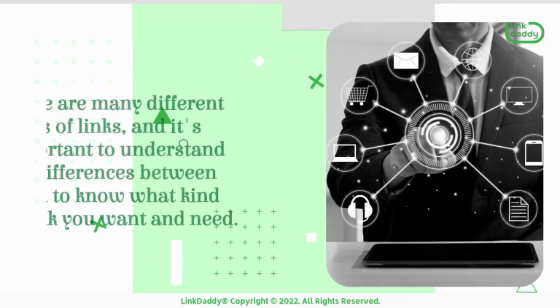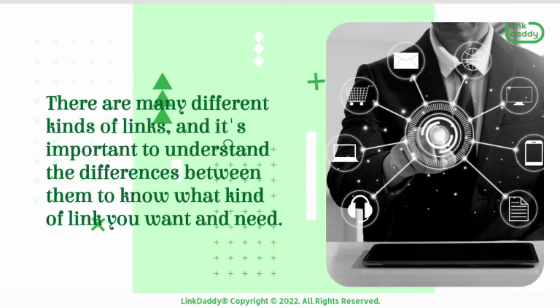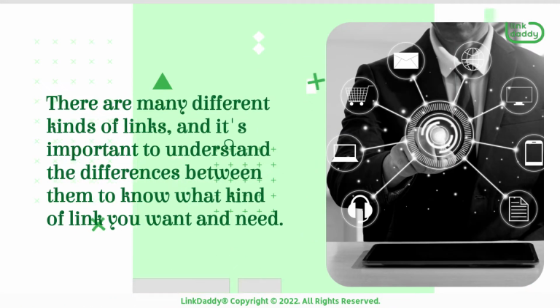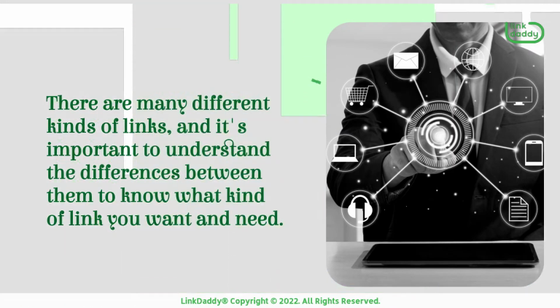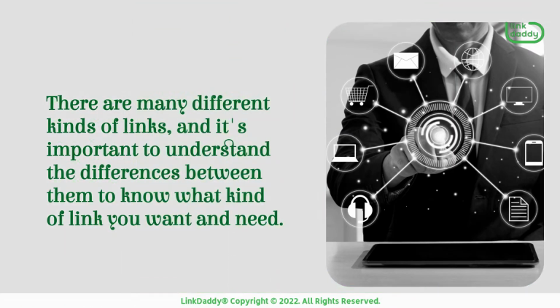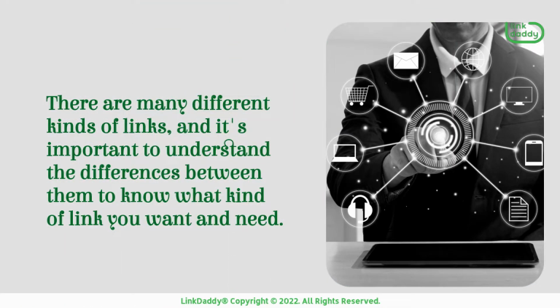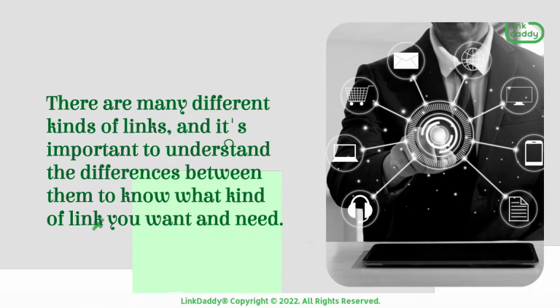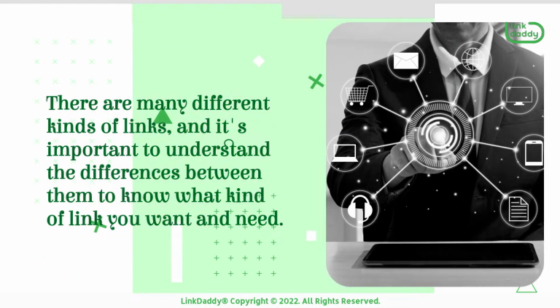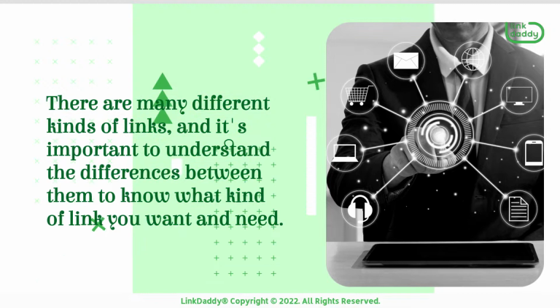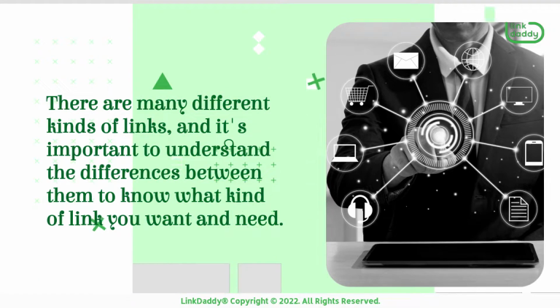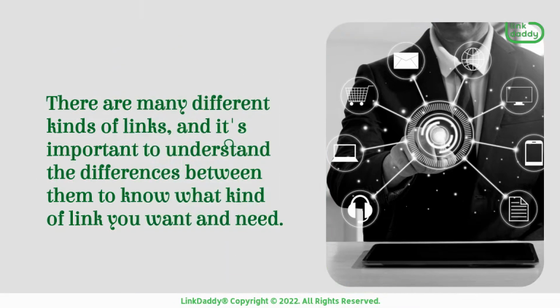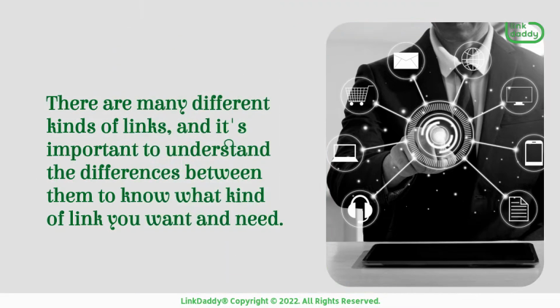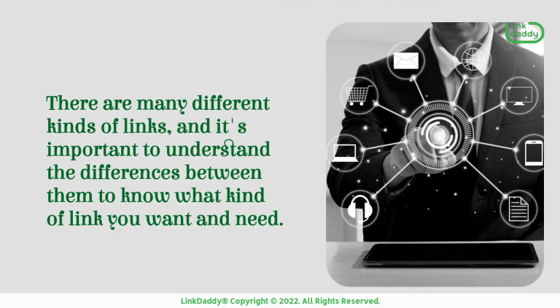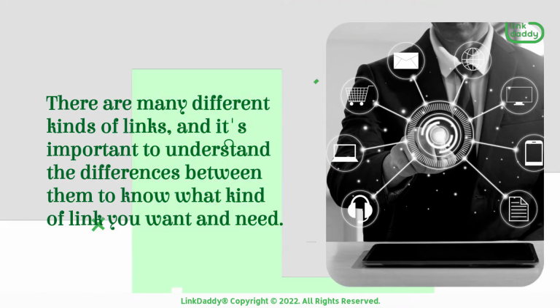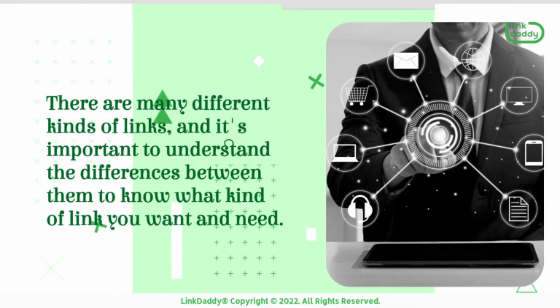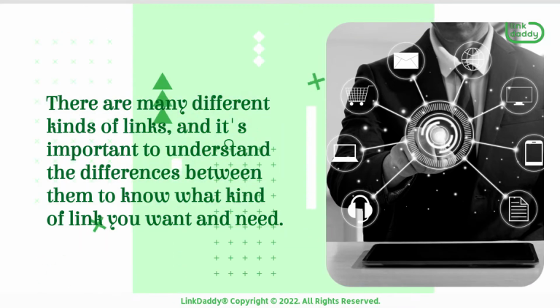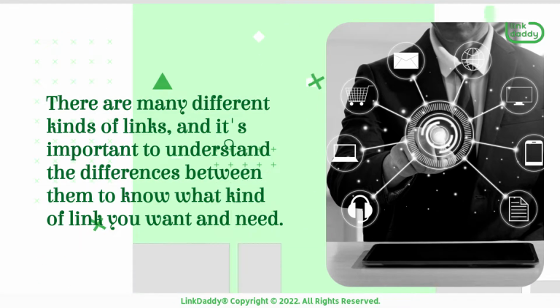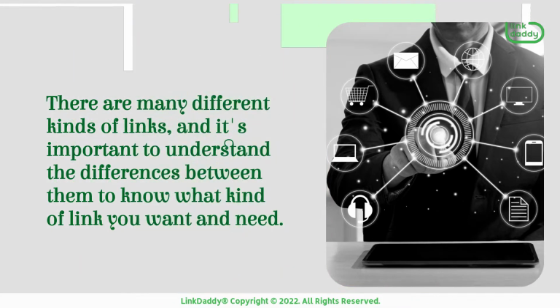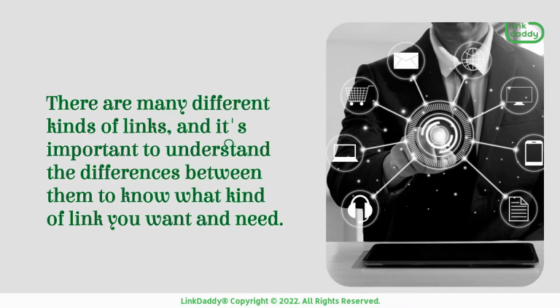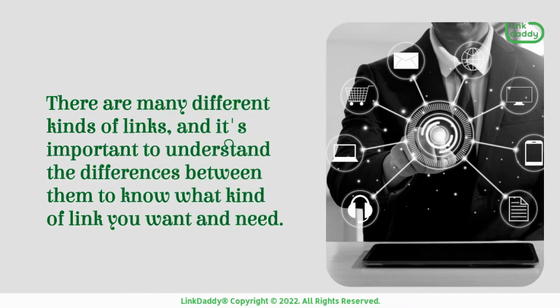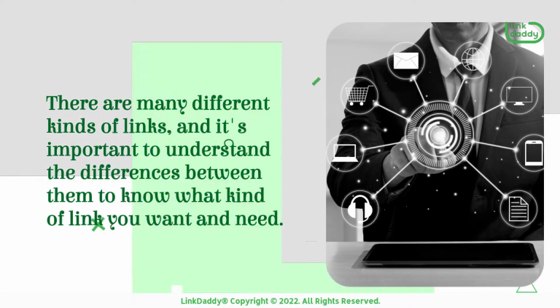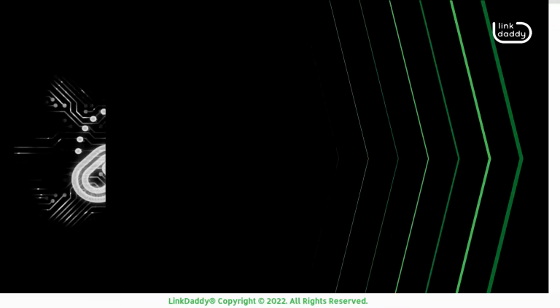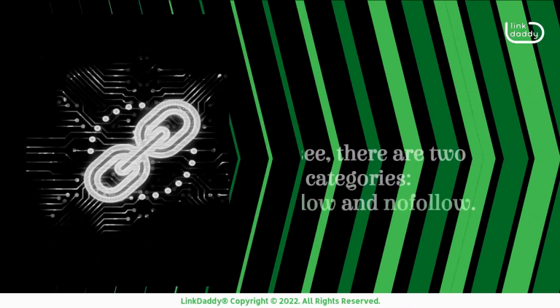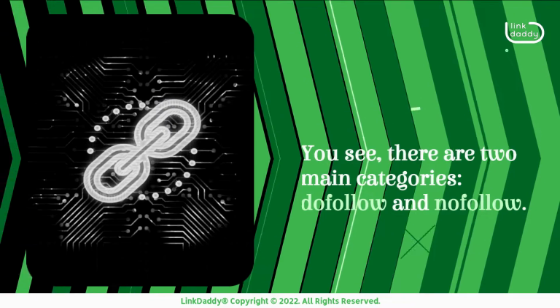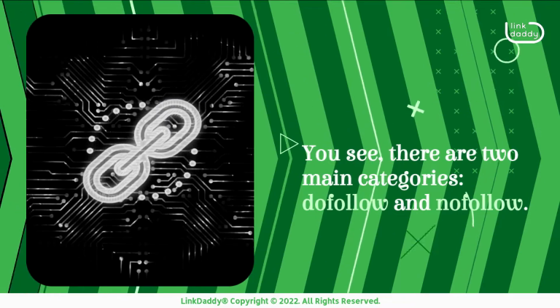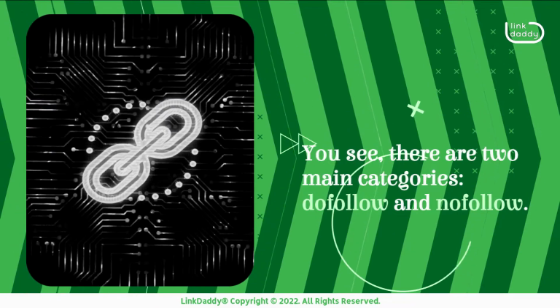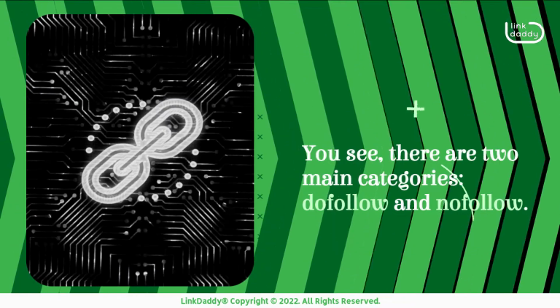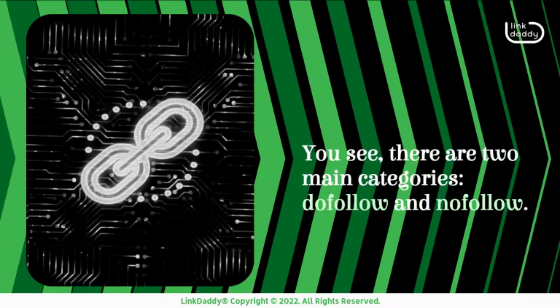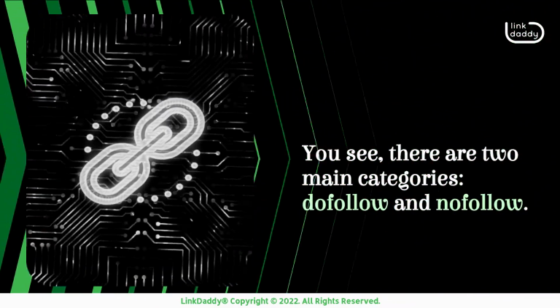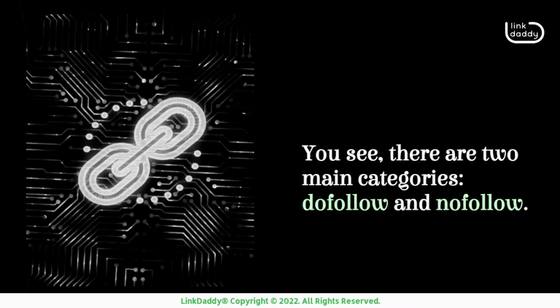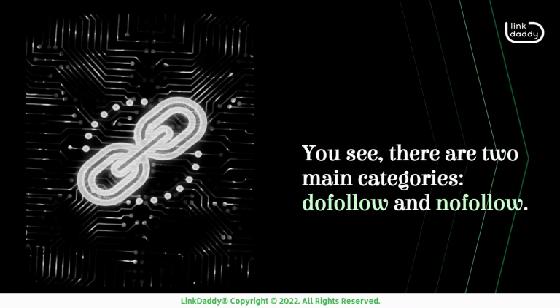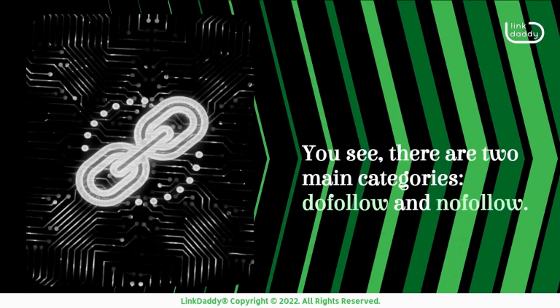There are many different kinds of links, and it's important to understand the differences between them to know what kind of link you want and need. There are two main categories: do follow and nofollow.